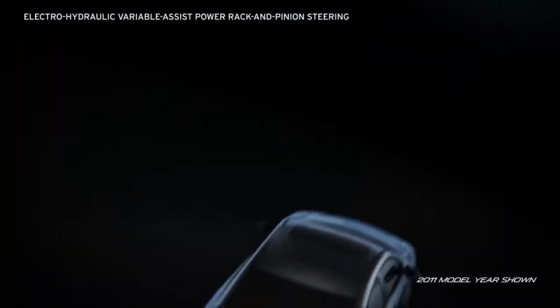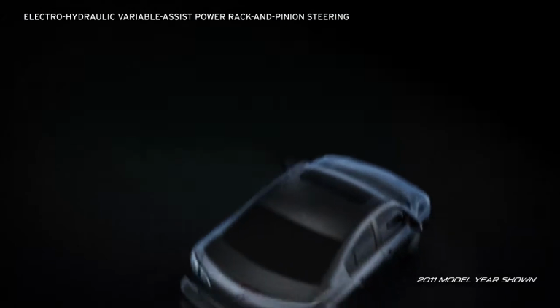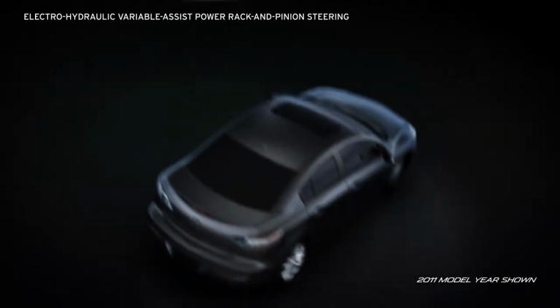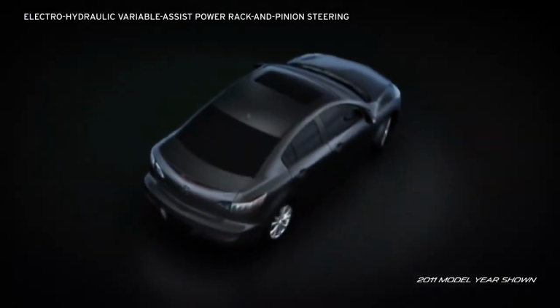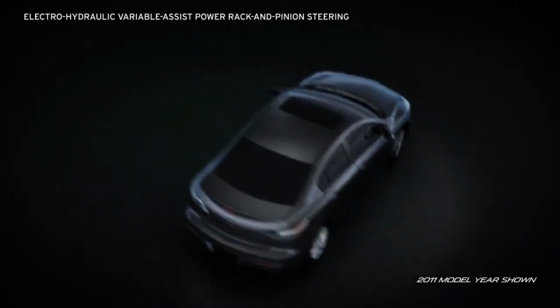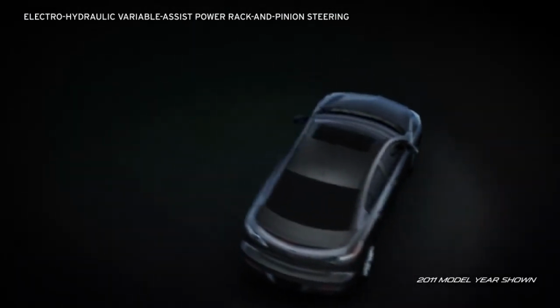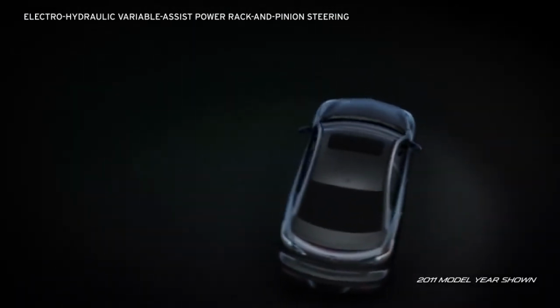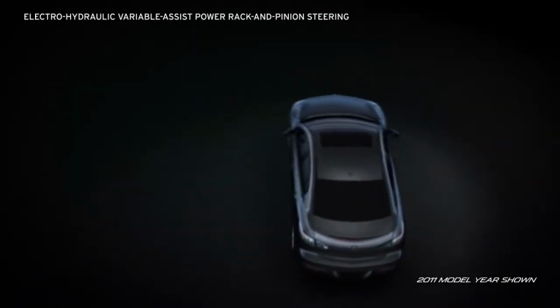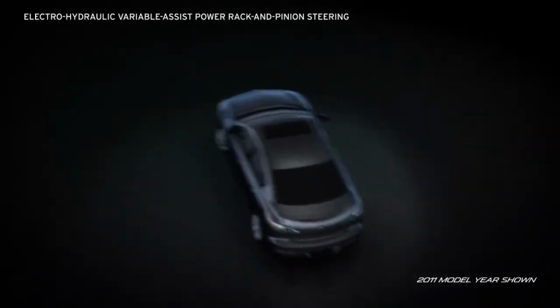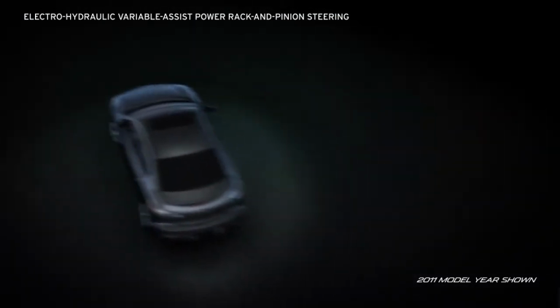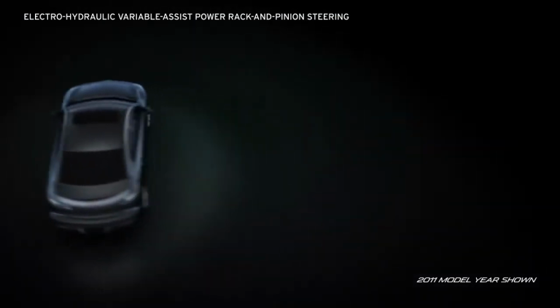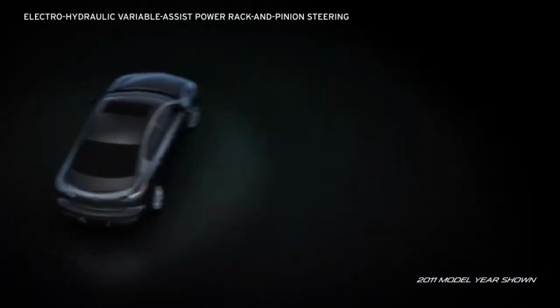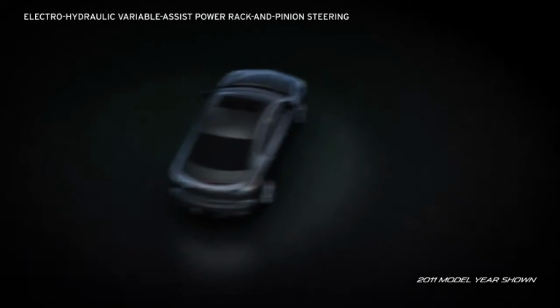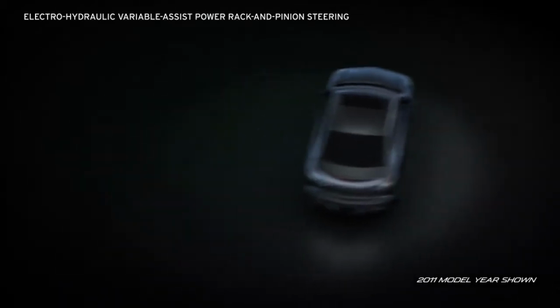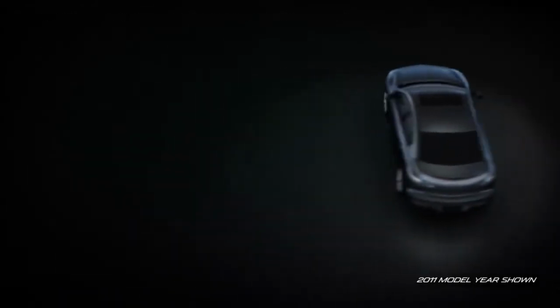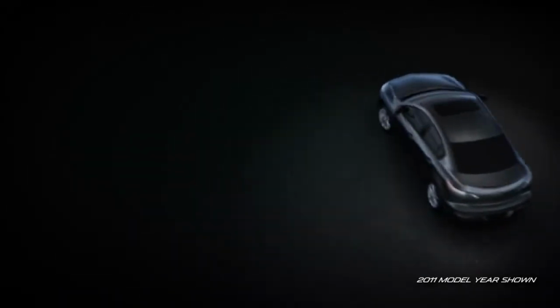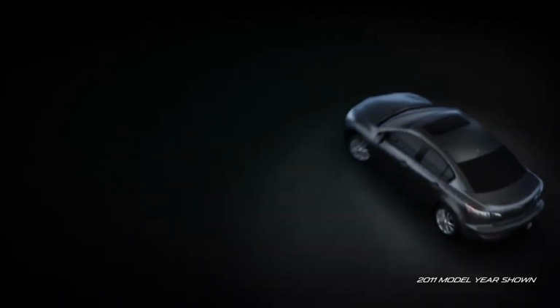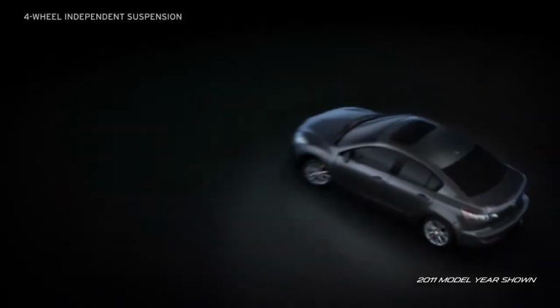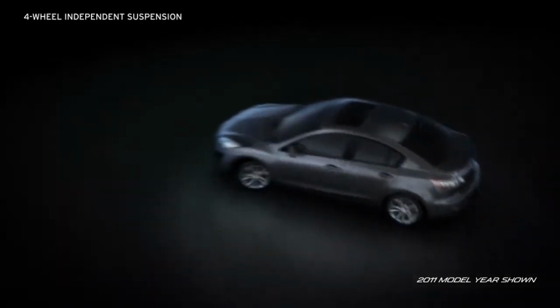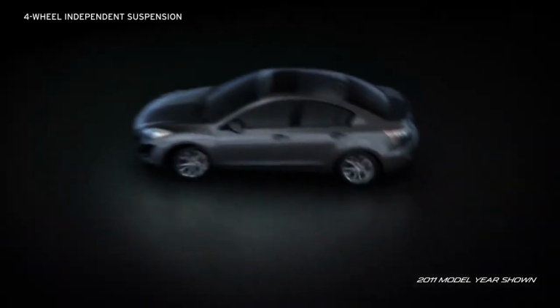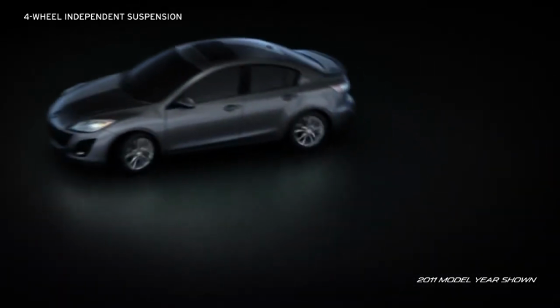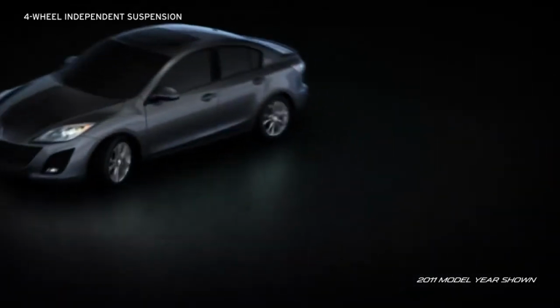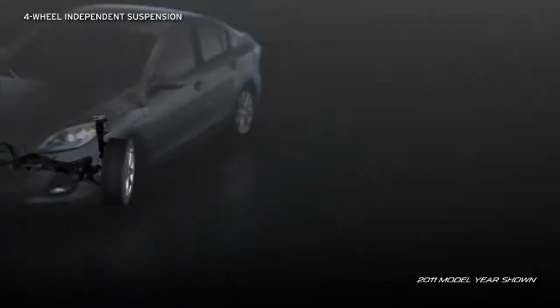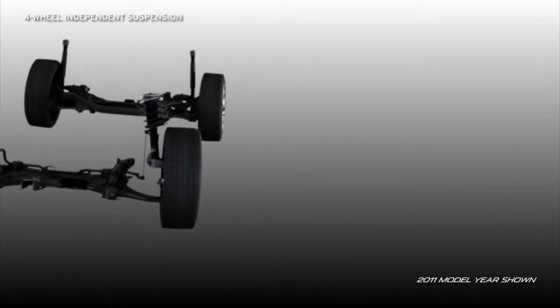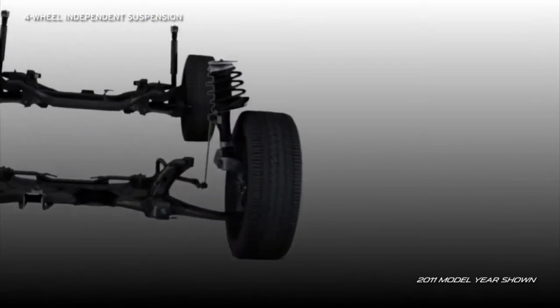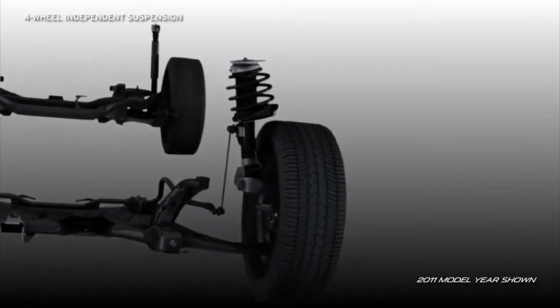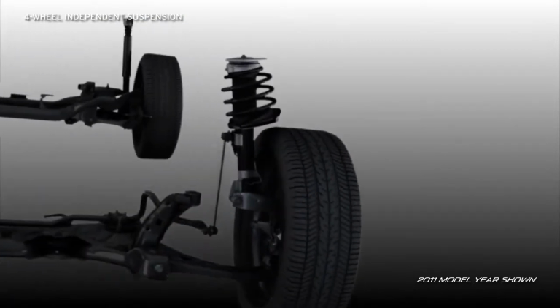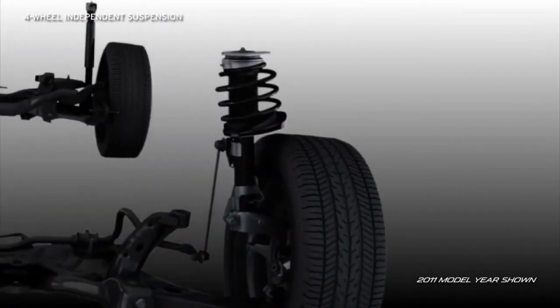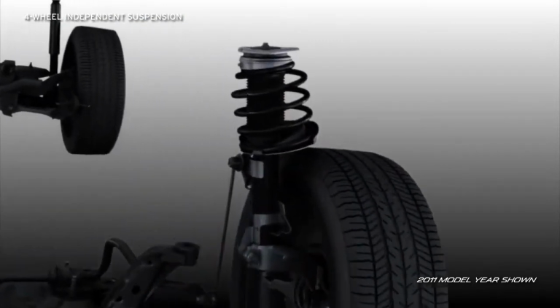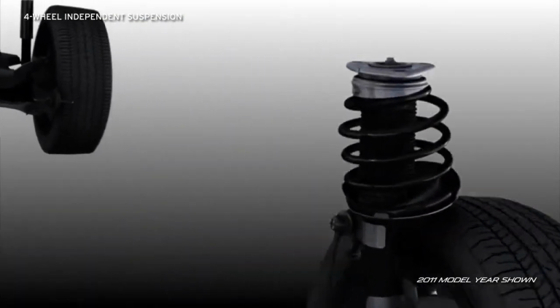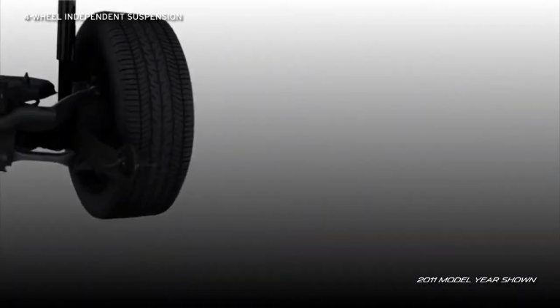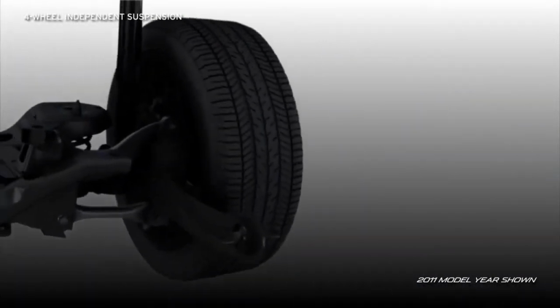Electro-hydraulic variable-assist power rack and pinion steering provides excellent feedback when you're zooming down the highway and easy steering when you're maneuvering in tight spaces. Four-wheel independent suspension features McPherson struts up front and a multi-linked design in back.